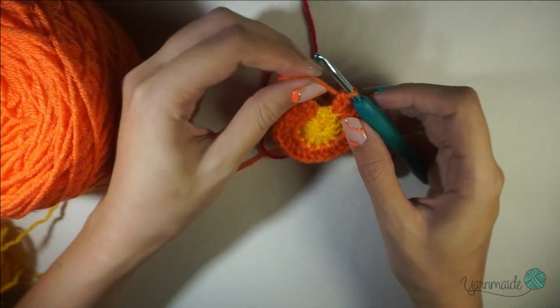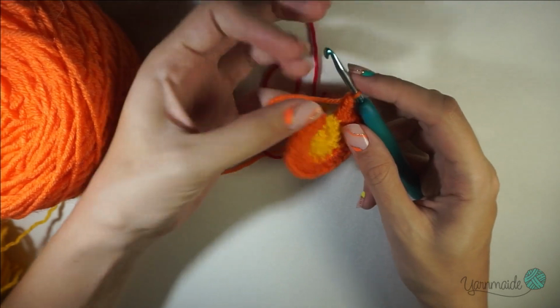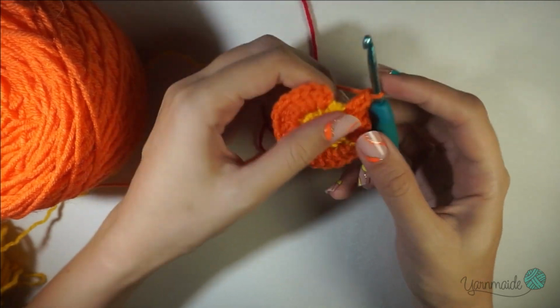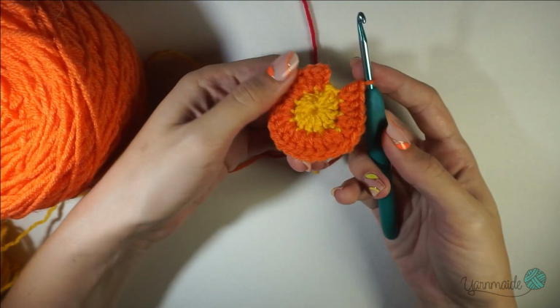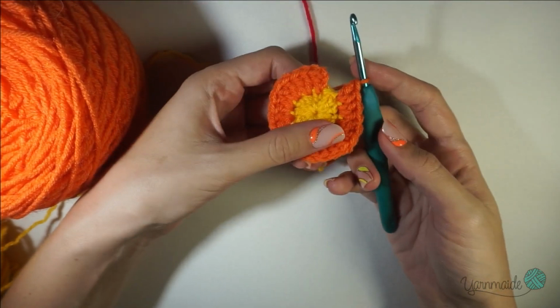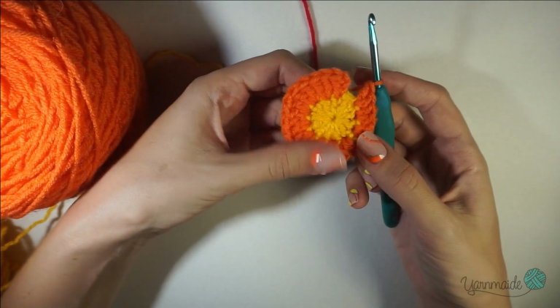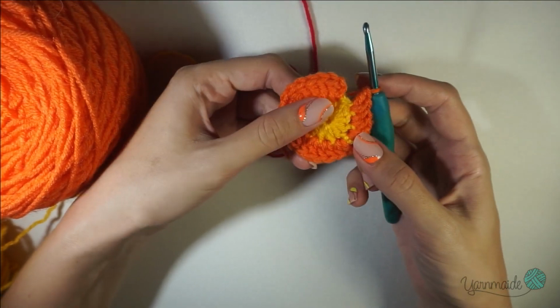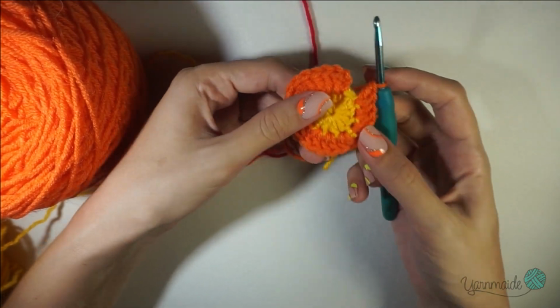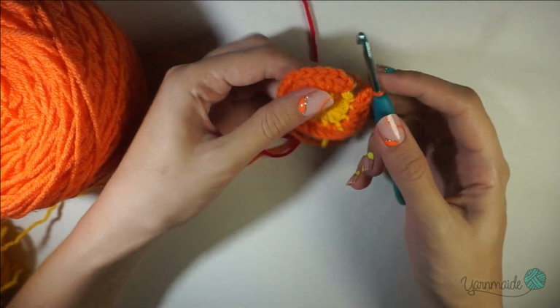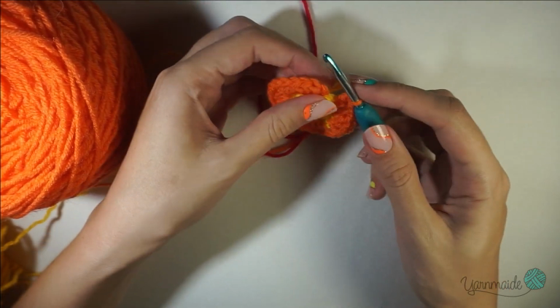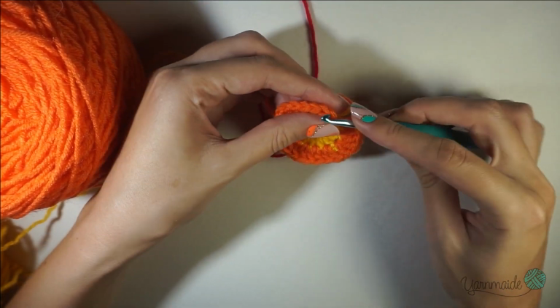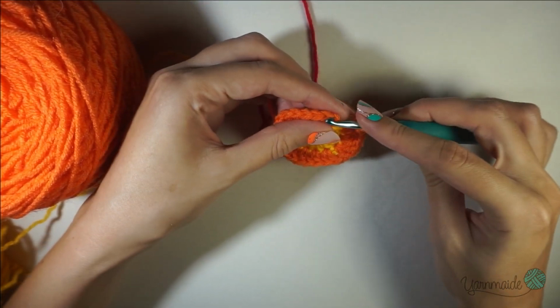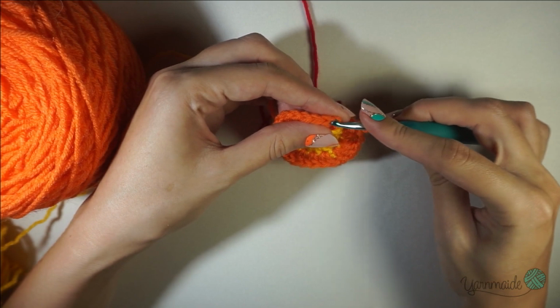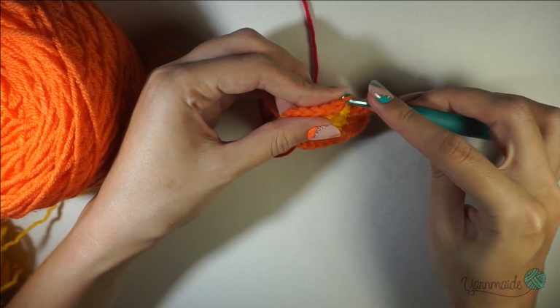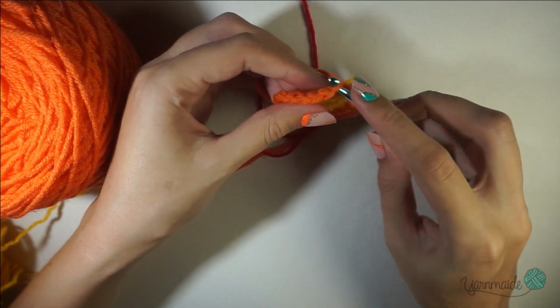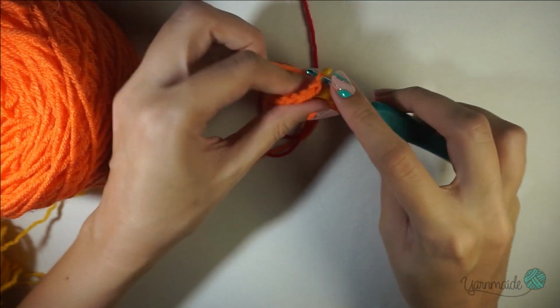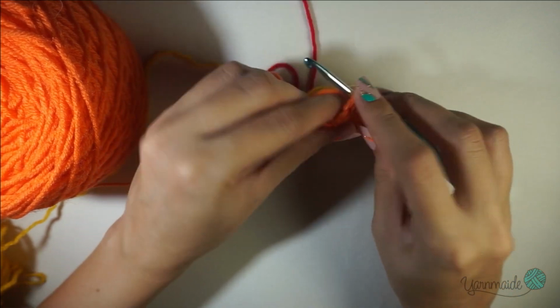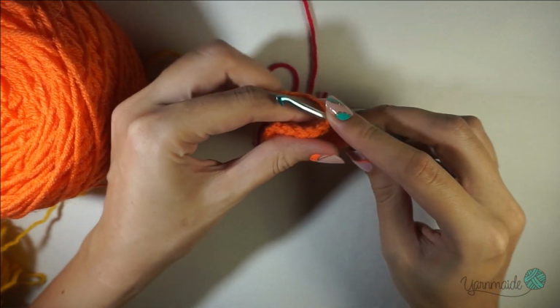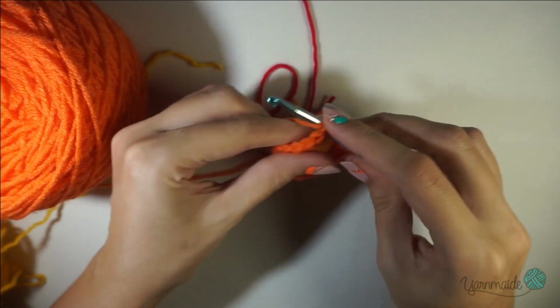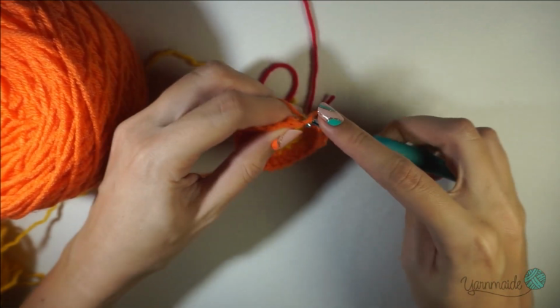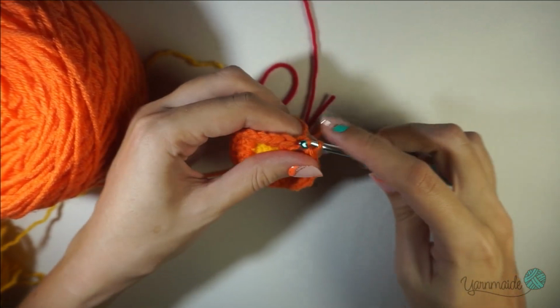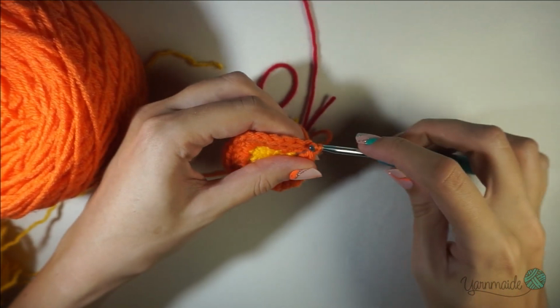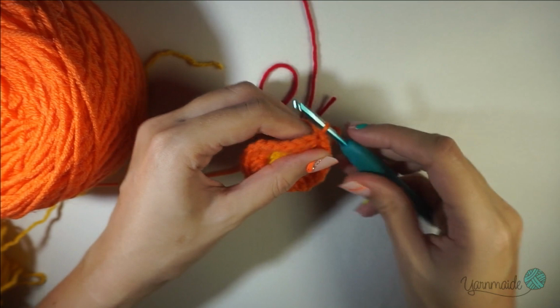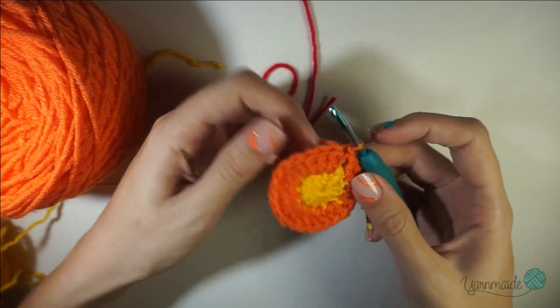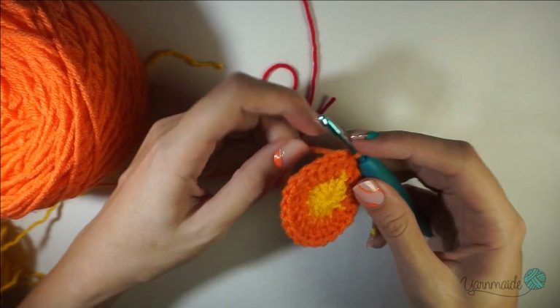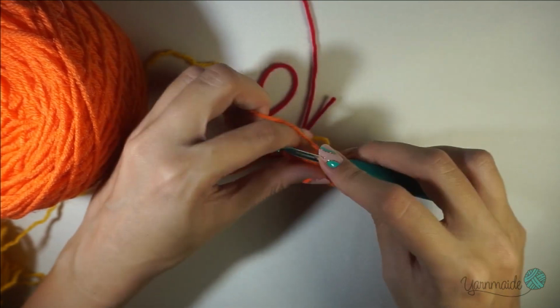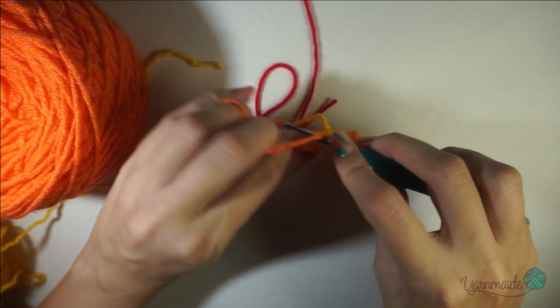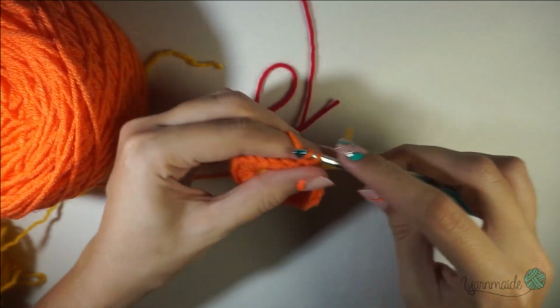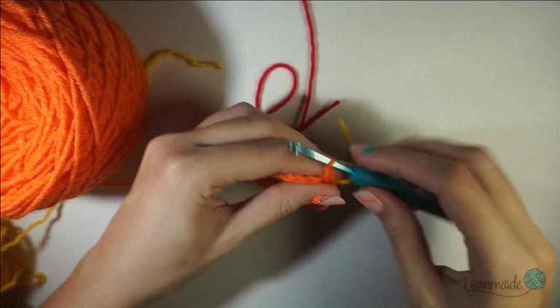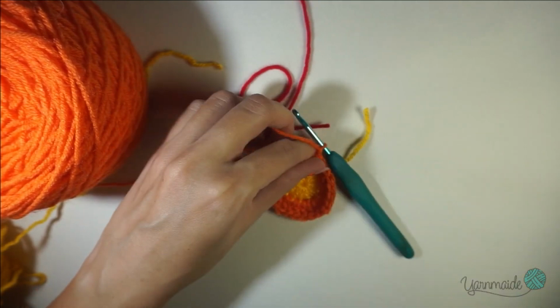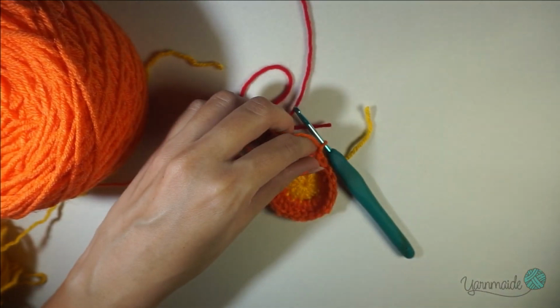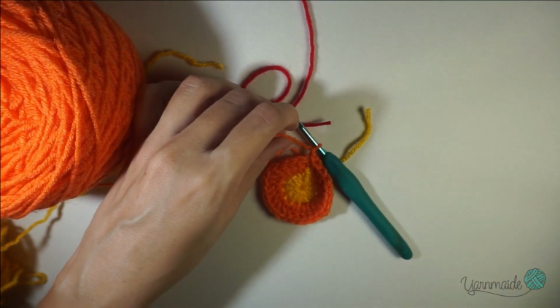Keep doing two double crochets per stitch until you reach the beginning again. This round is finished — you're gonna end up with 24 double crochets. Slip stitch on that last chain you made, chain one, and cut off your yarn.